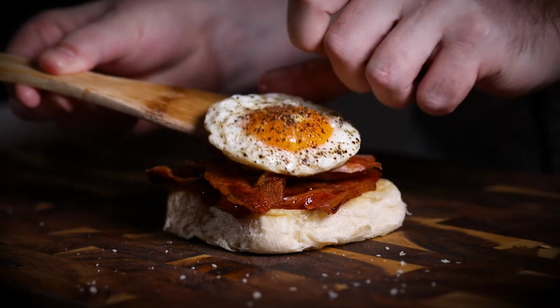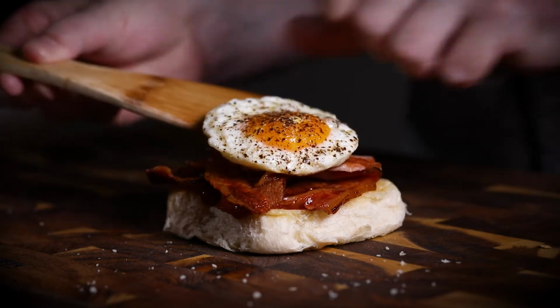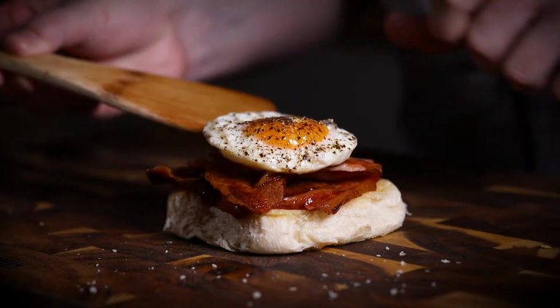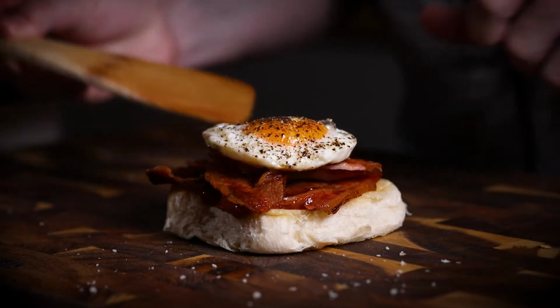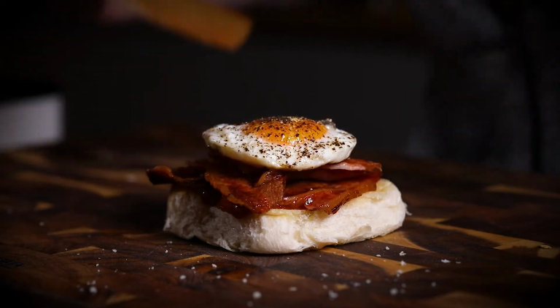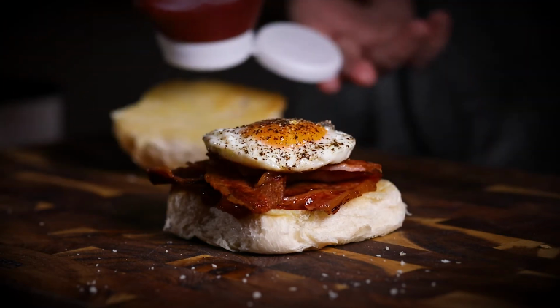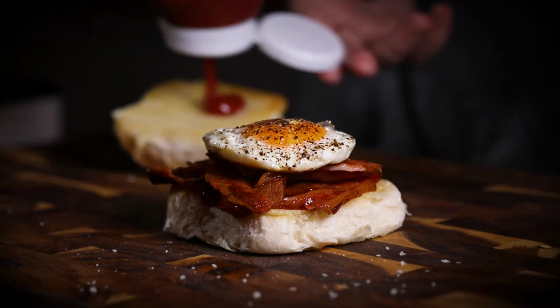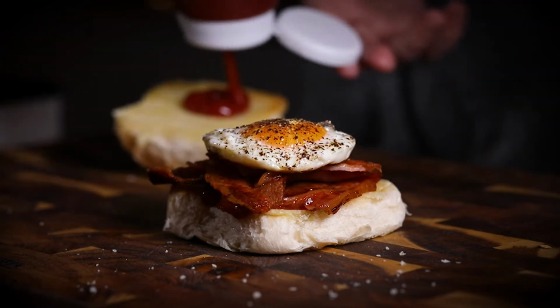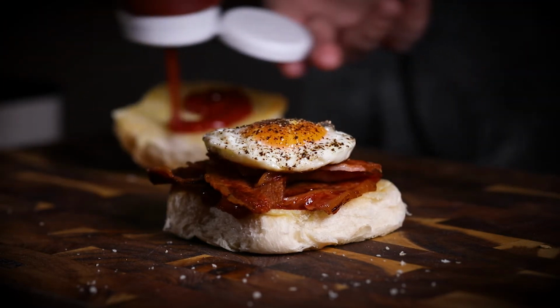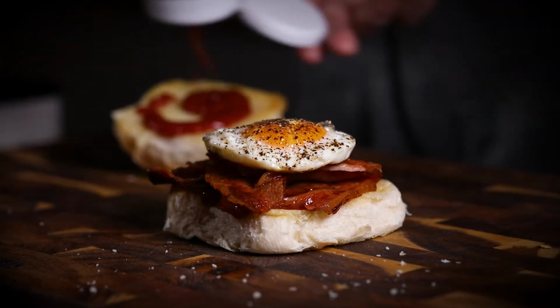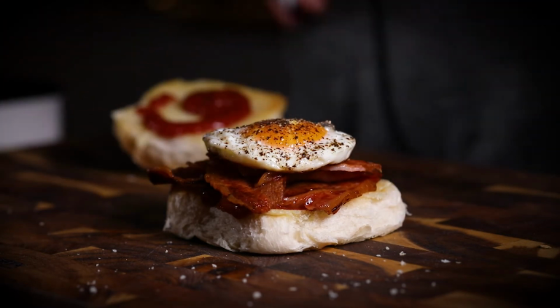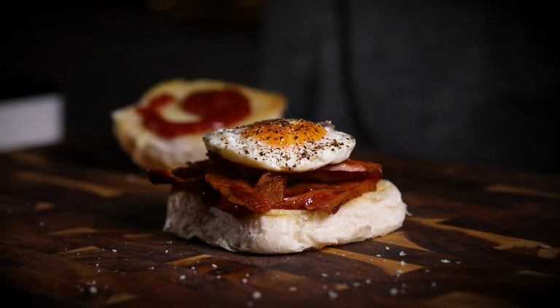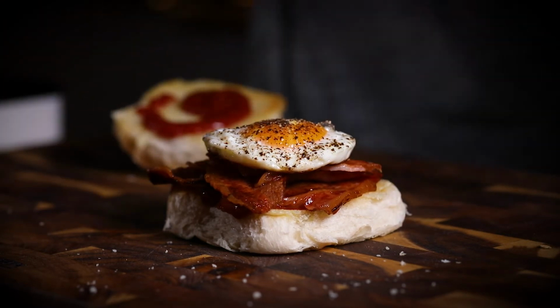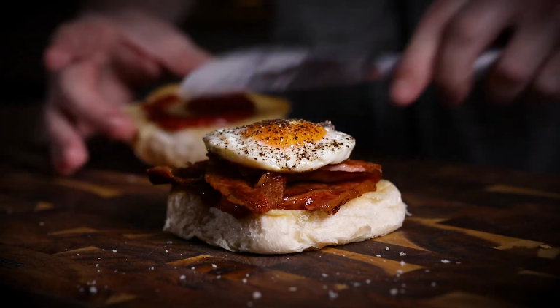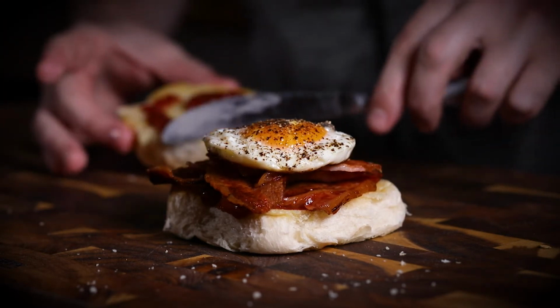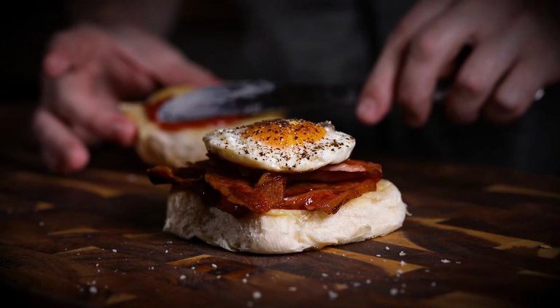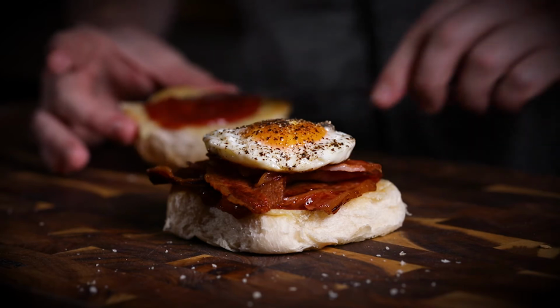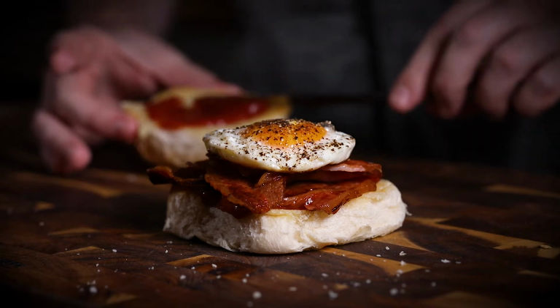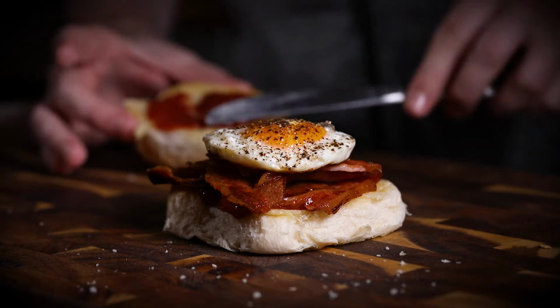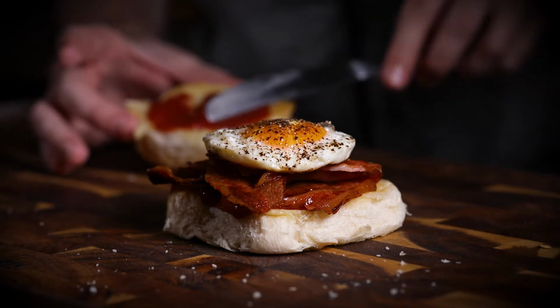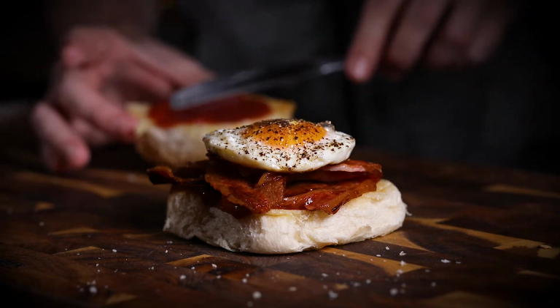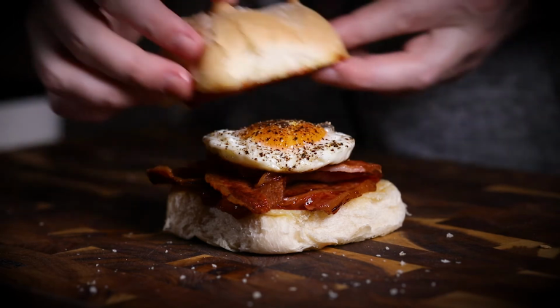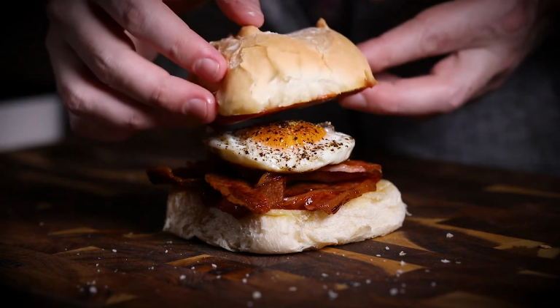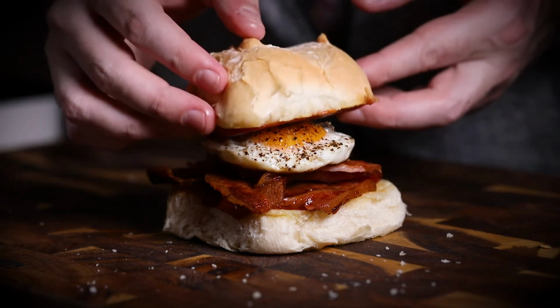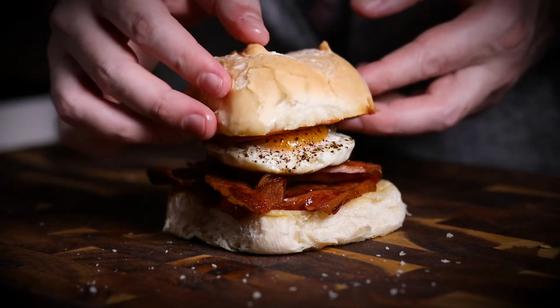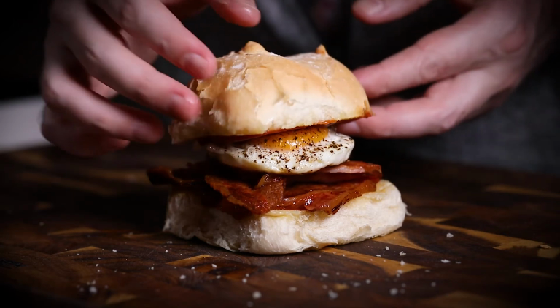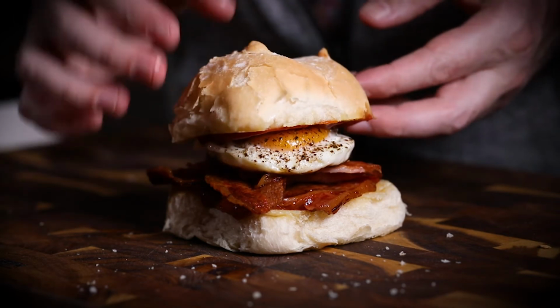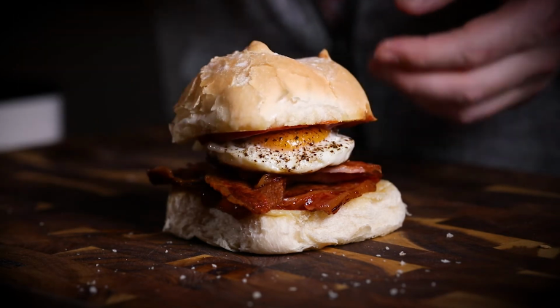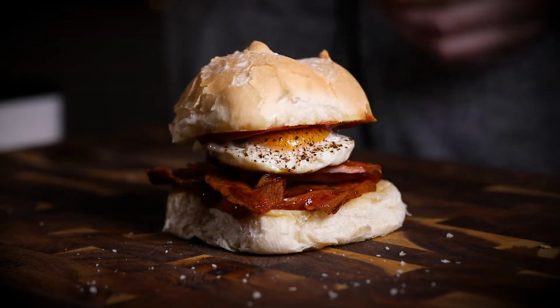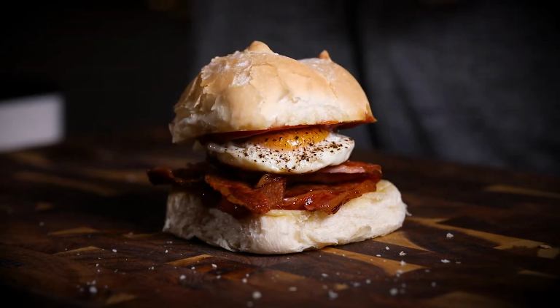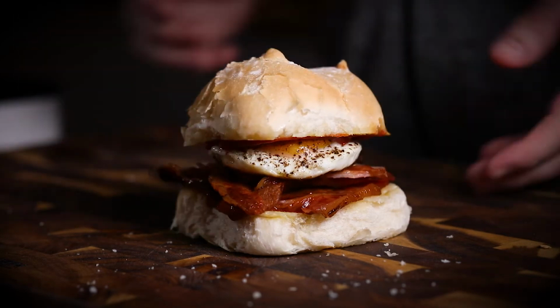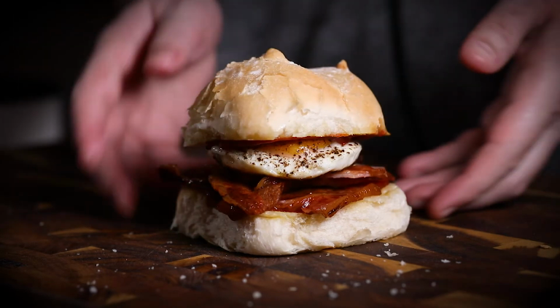The egg, as you can see, I've cooked that in one of those egg rings and just sort of fried that off. And a bit of salt and pepper, that's it. And then the other side of the bun — same, toasted, bit of butter.